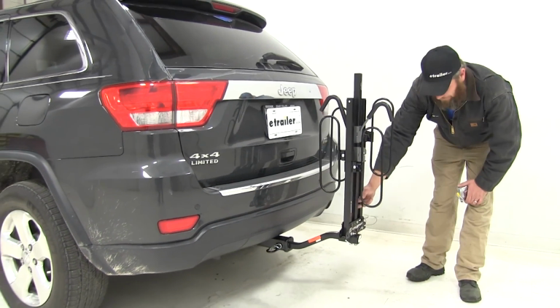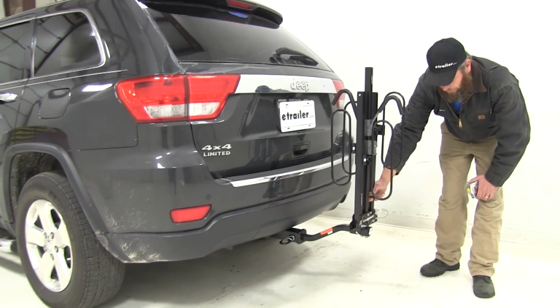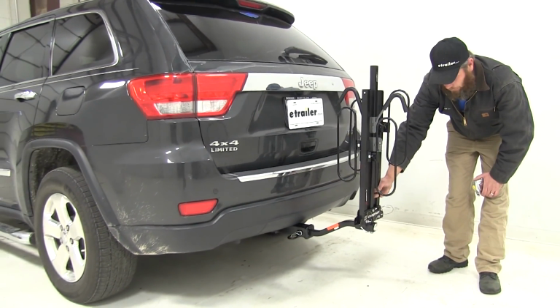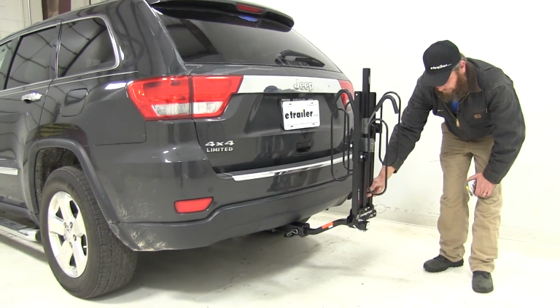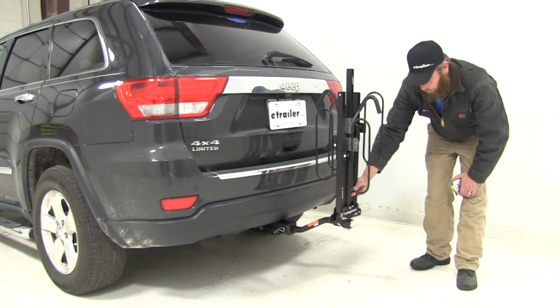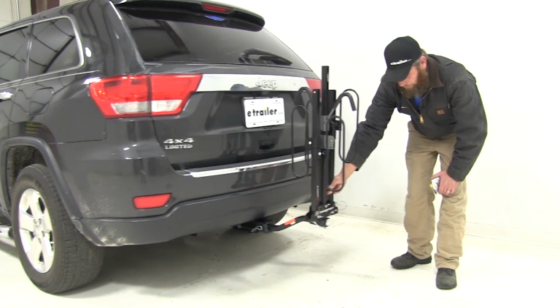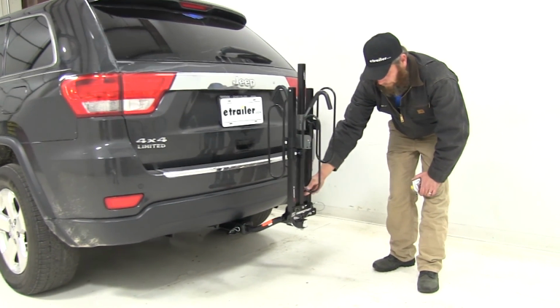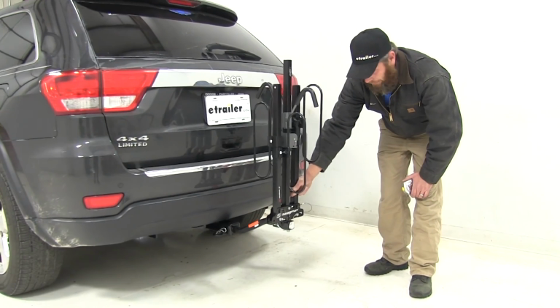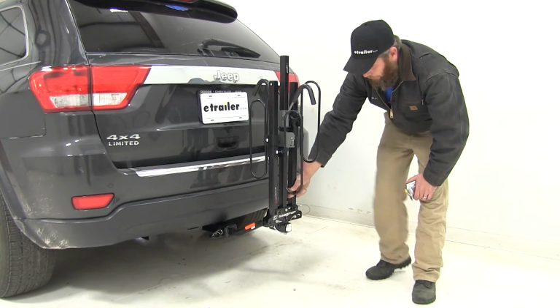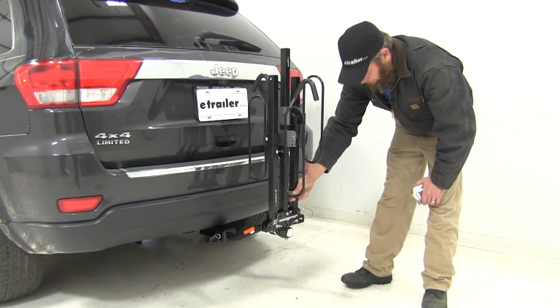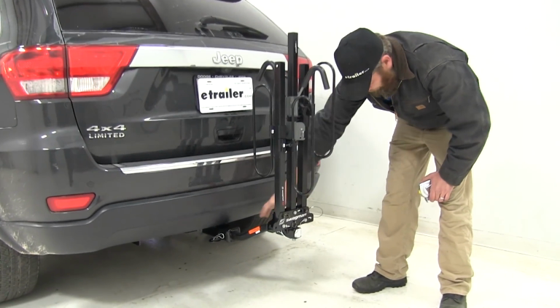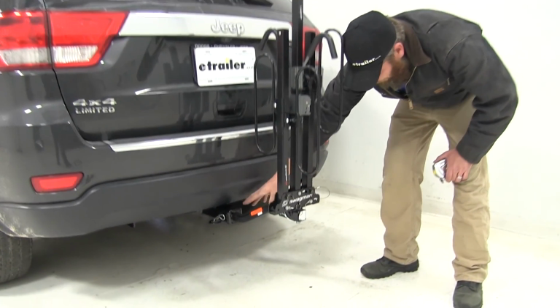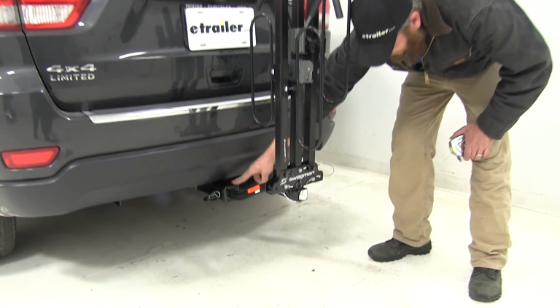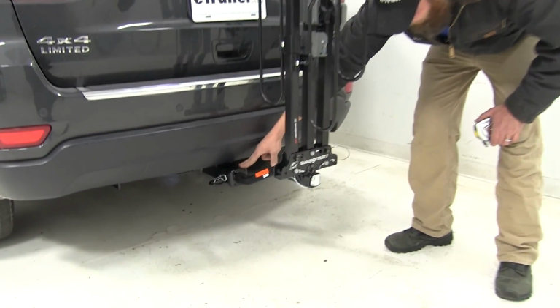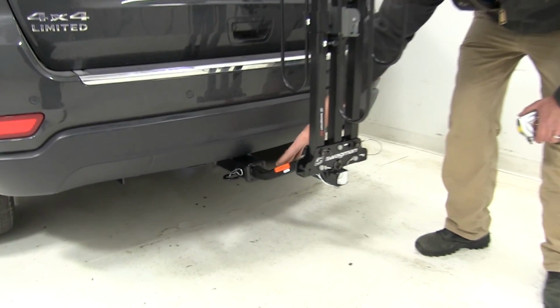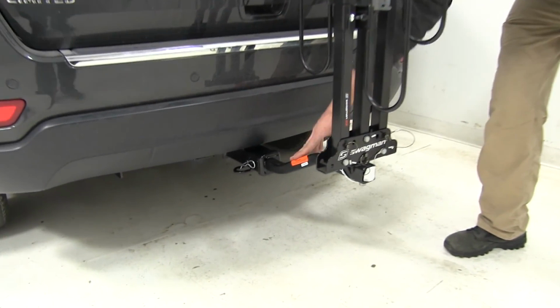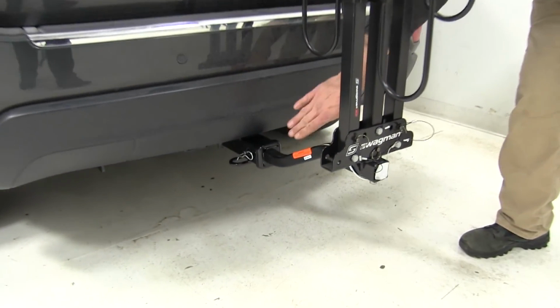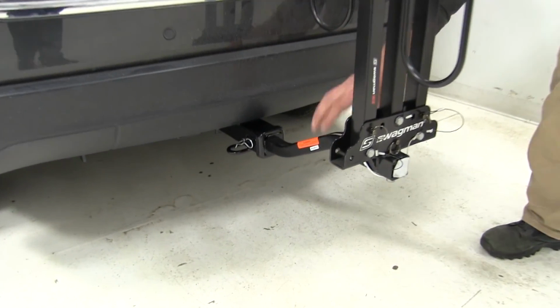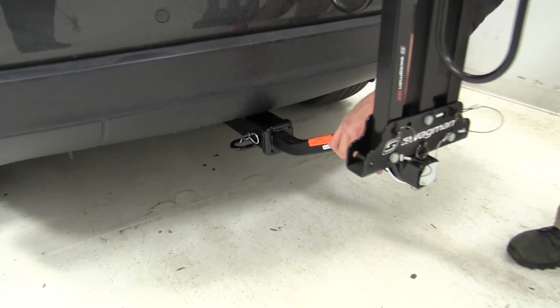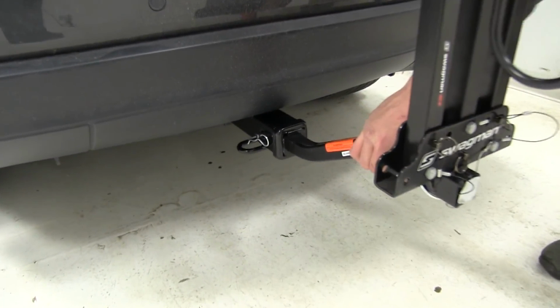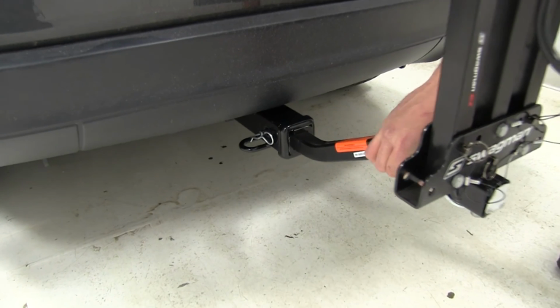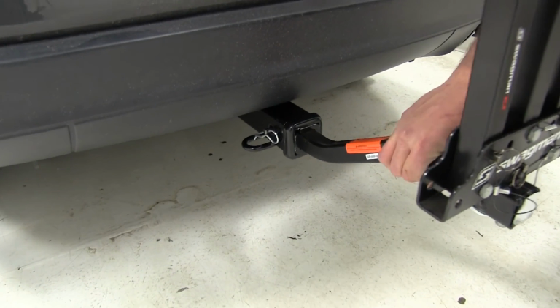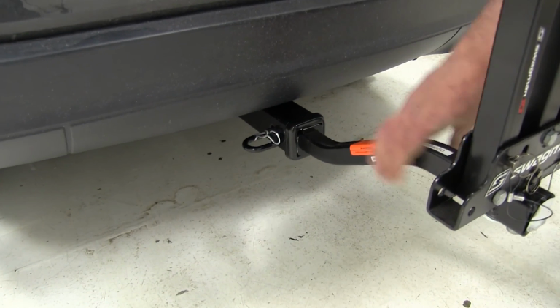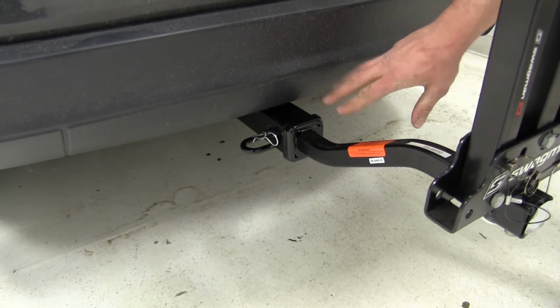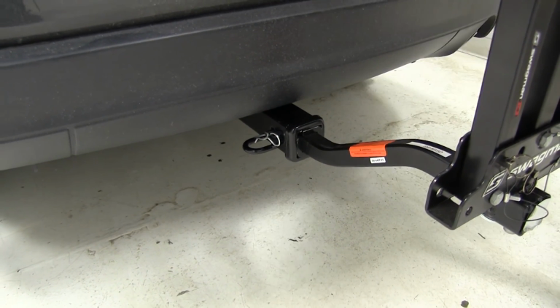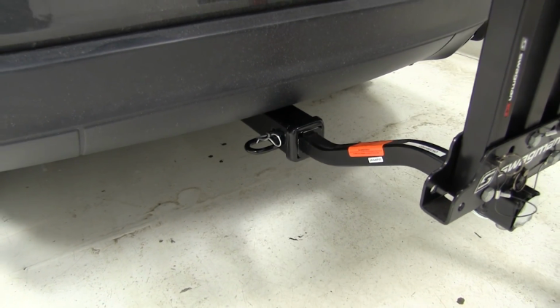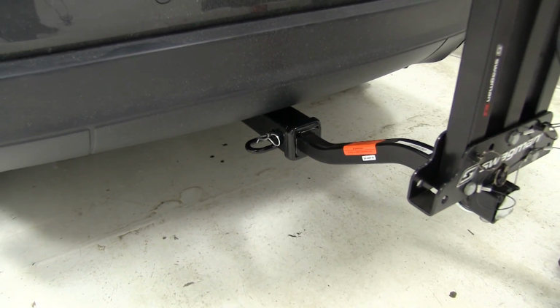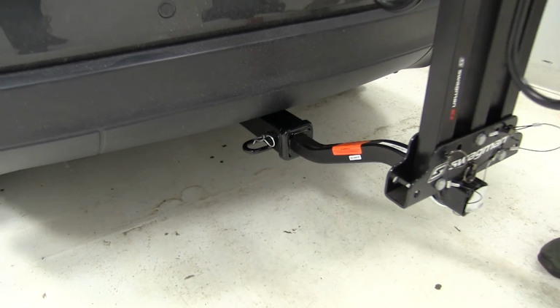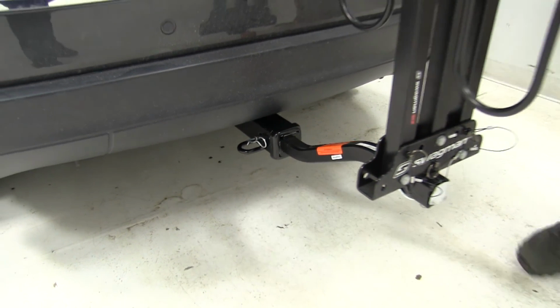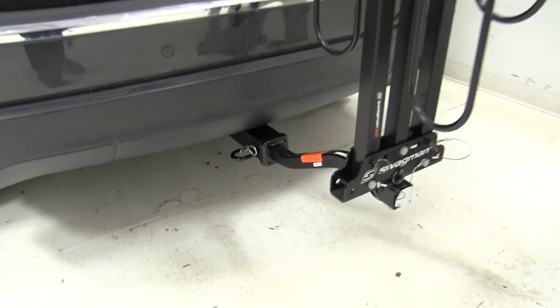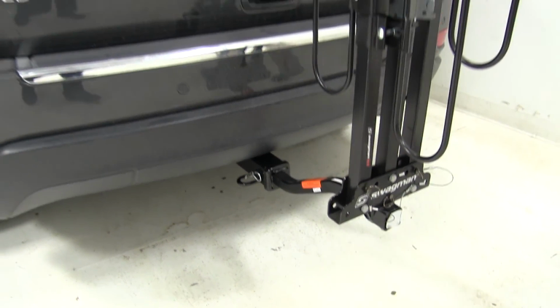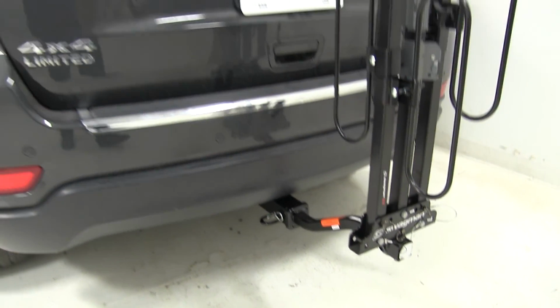The XC2 is a nice stable rack when heading down the road. We've got an anti-rattle bolt that draws the shank right over against the receiver tube — no wiggling or play. Then we just secure it on the other side with a clip.